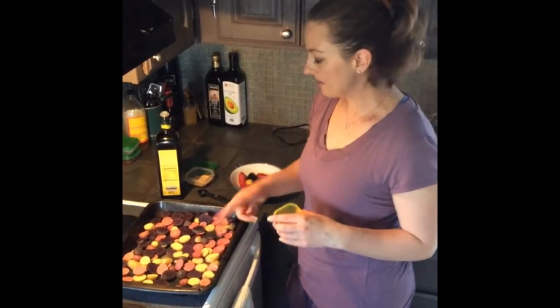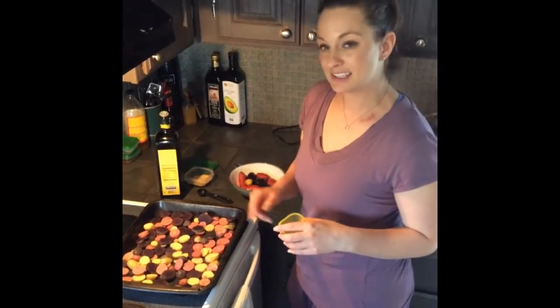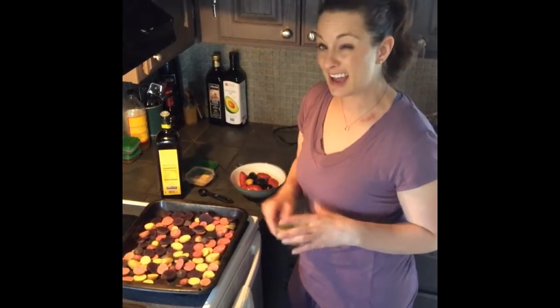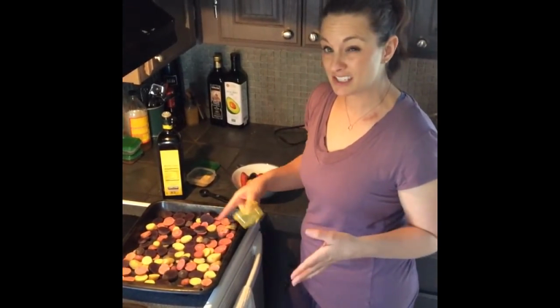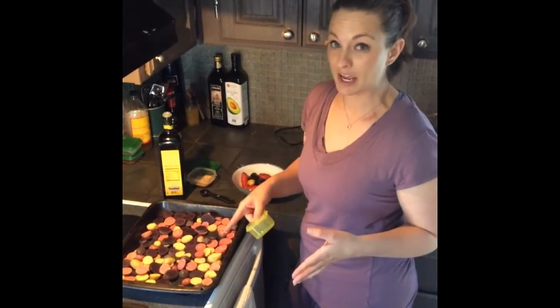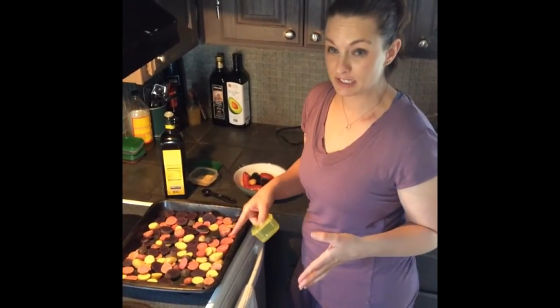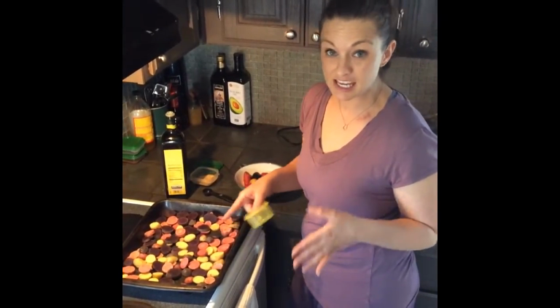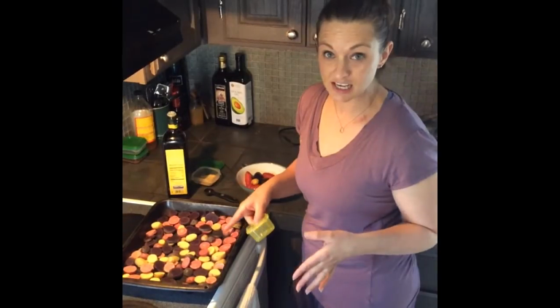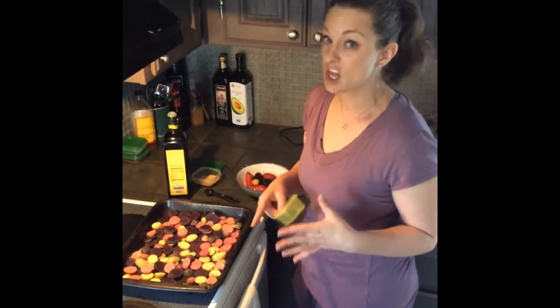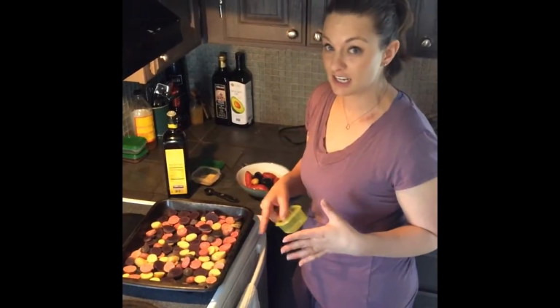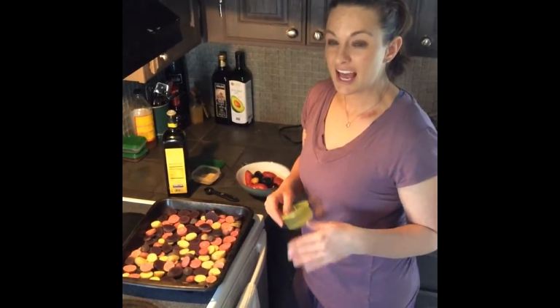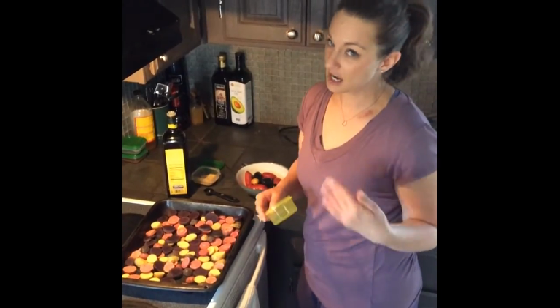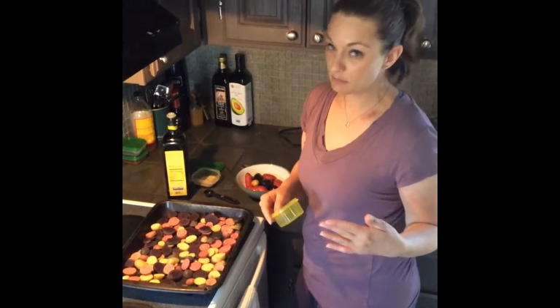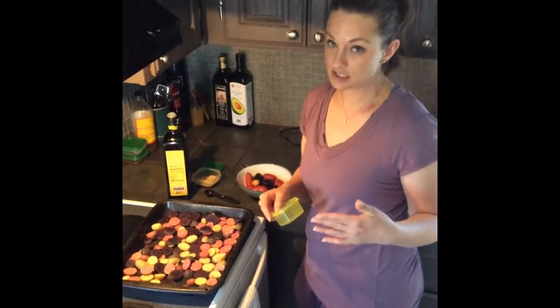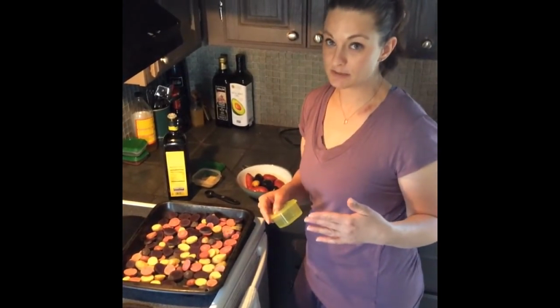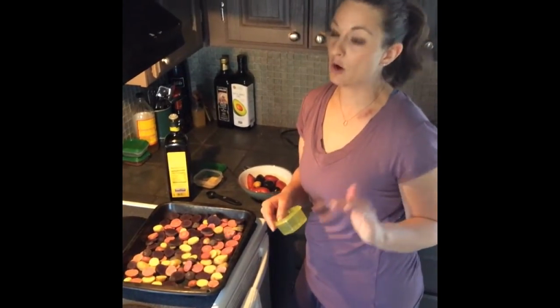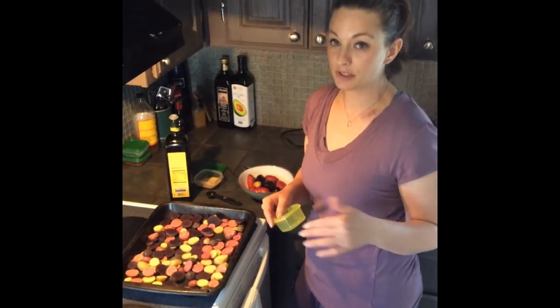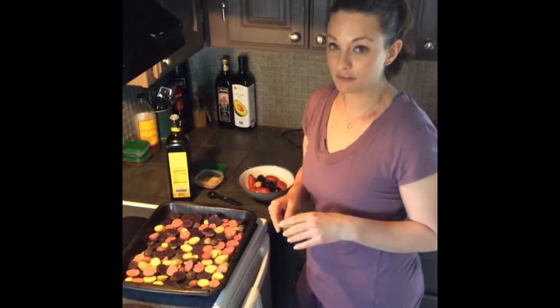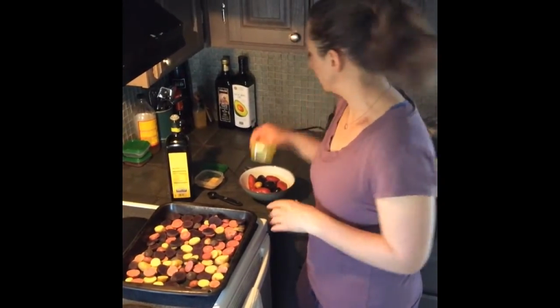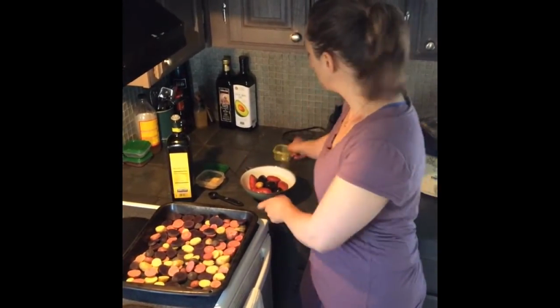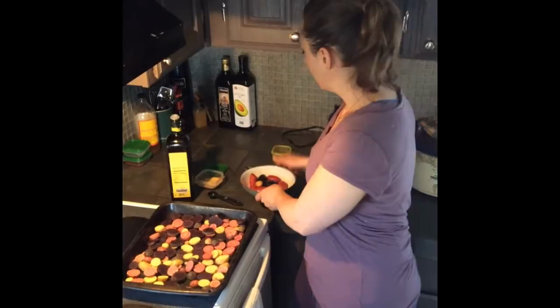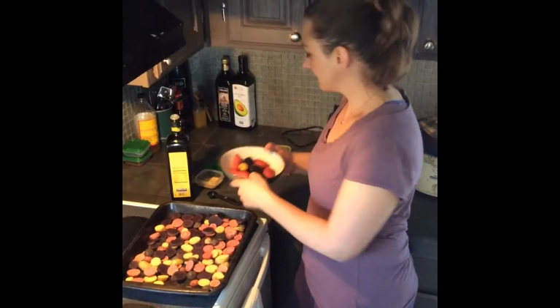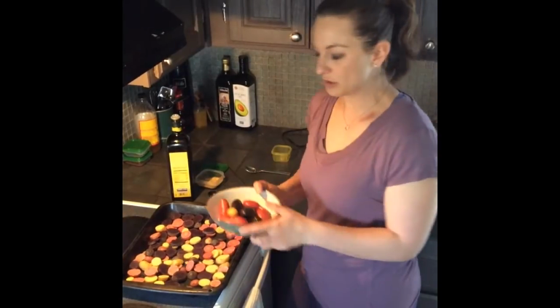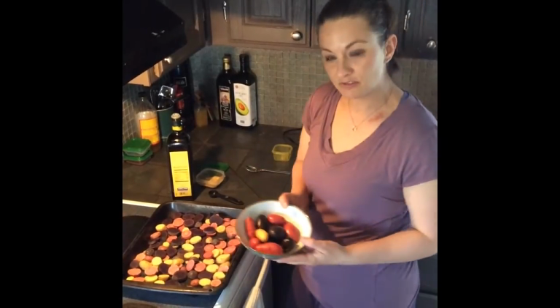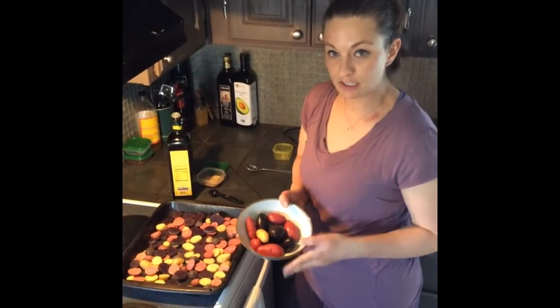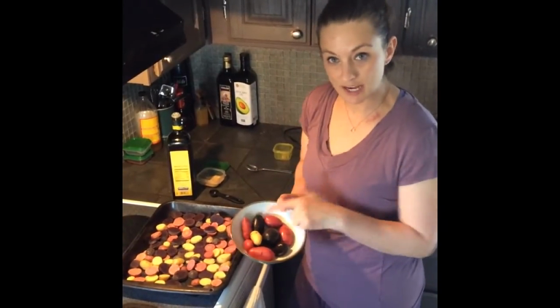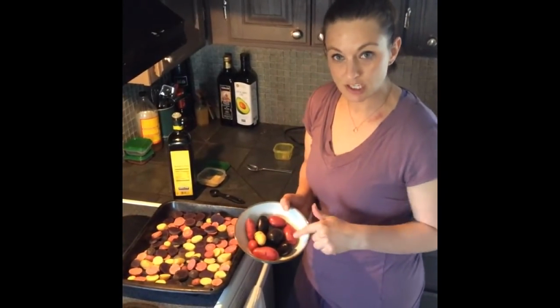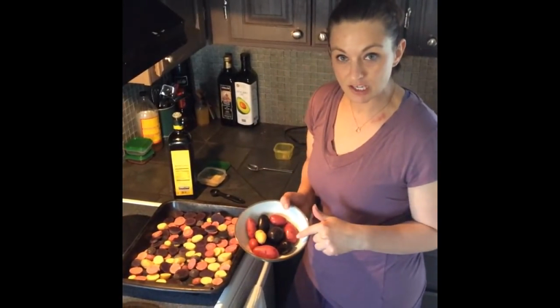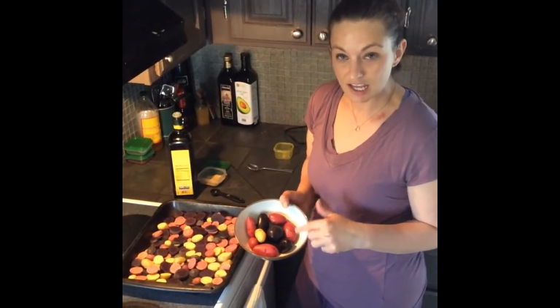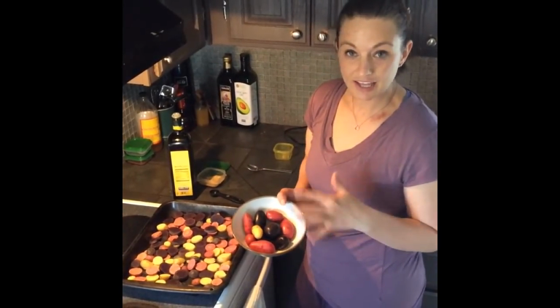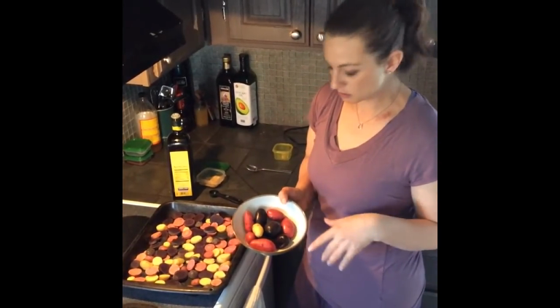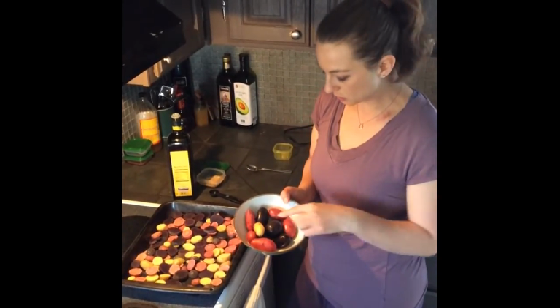I make this for my husband and he eats it, he loves it. It's kind of like potato chips, only really flavorful and delicious. It's these wonderful fingerling potatoes that you can get at the grocery store.